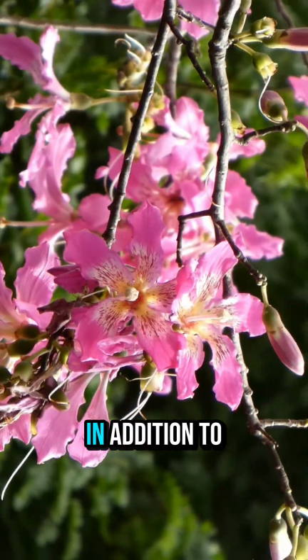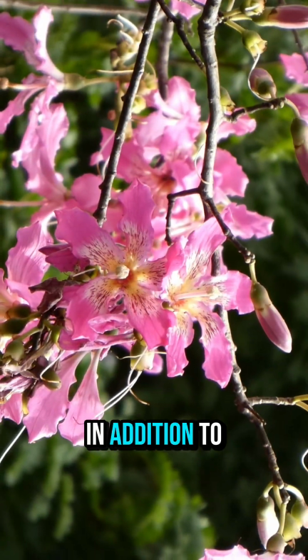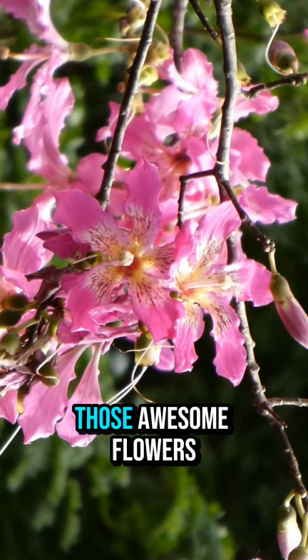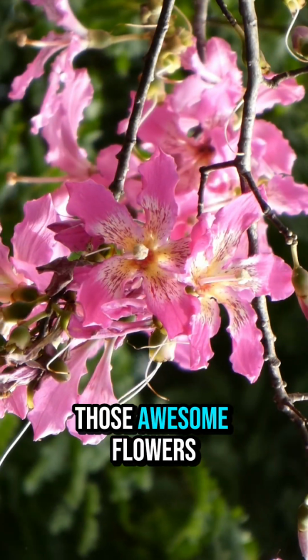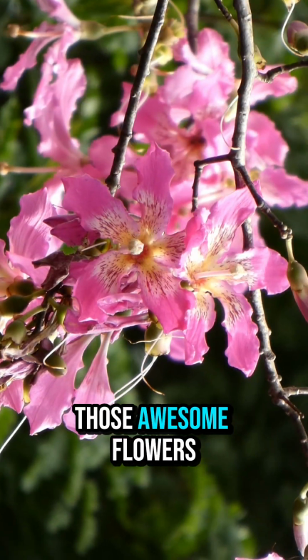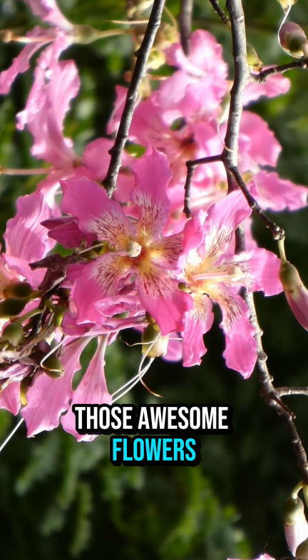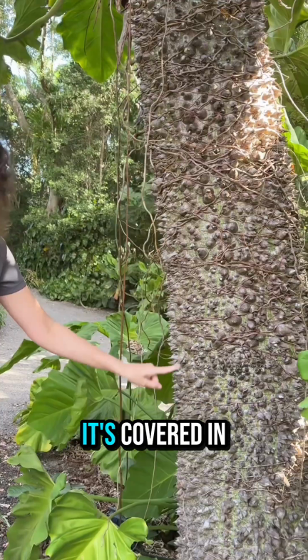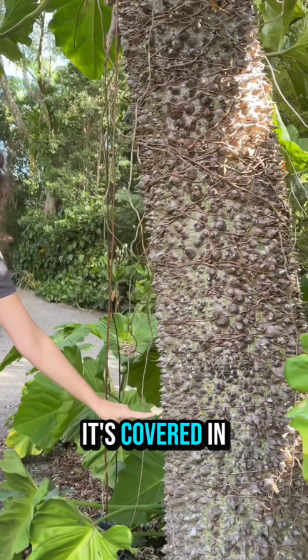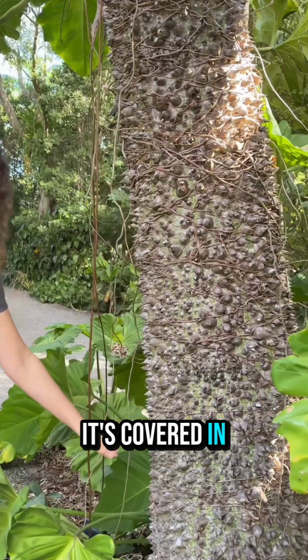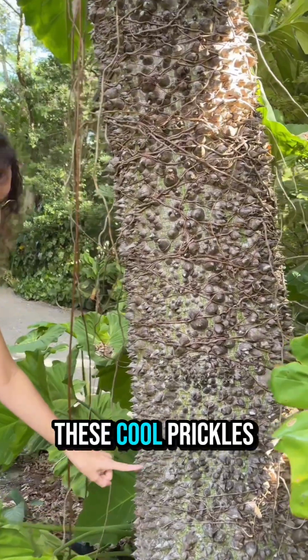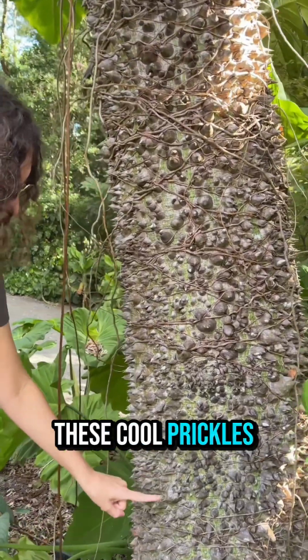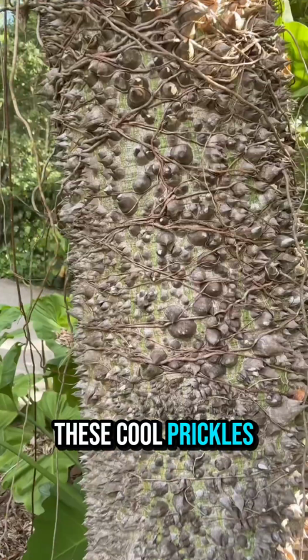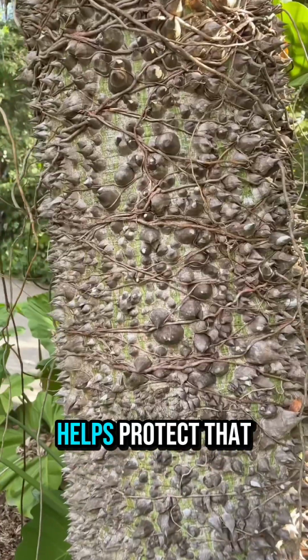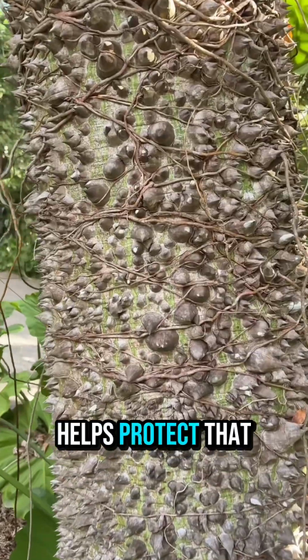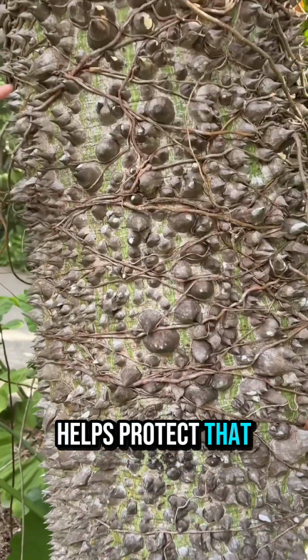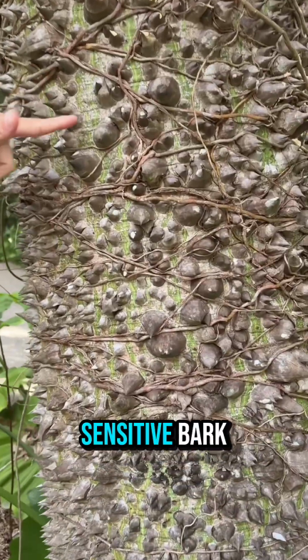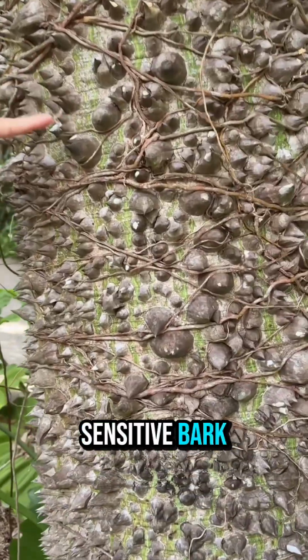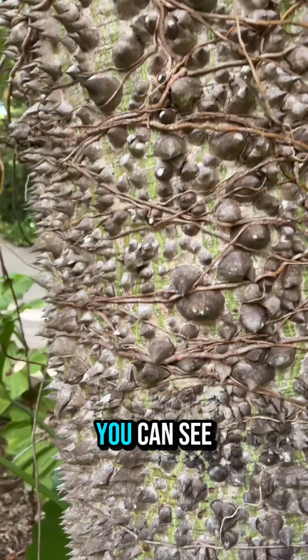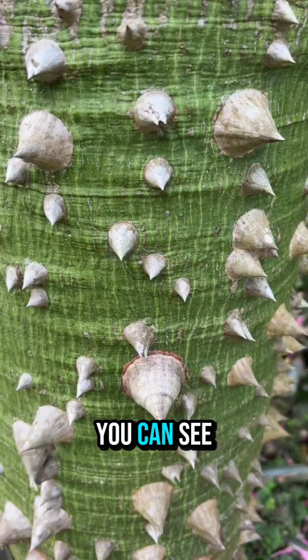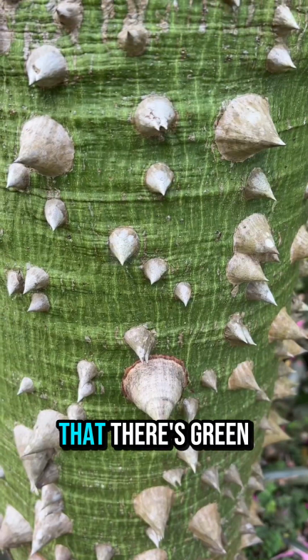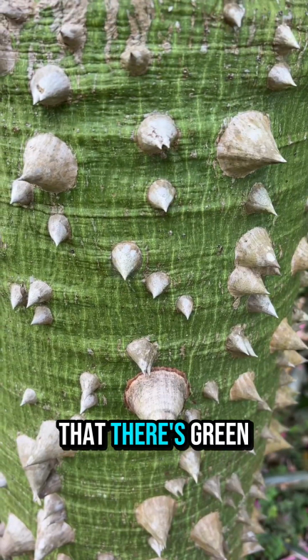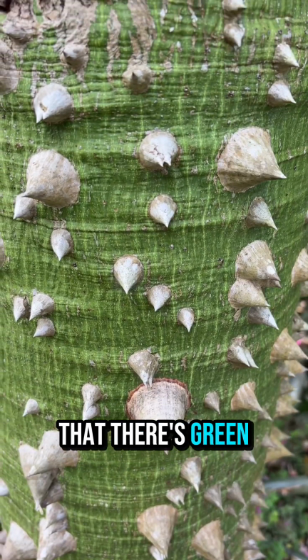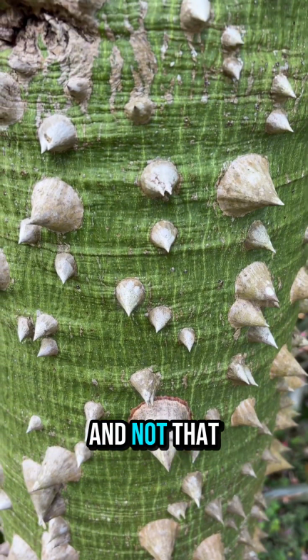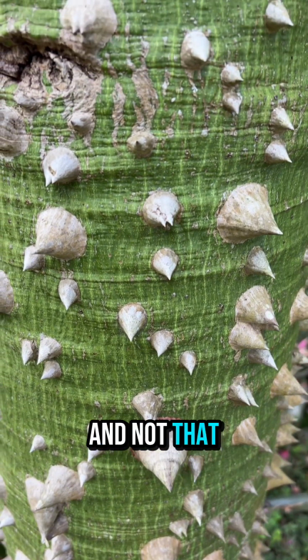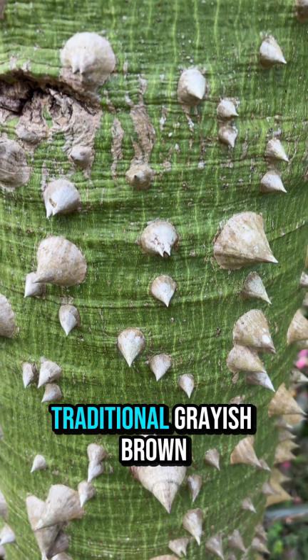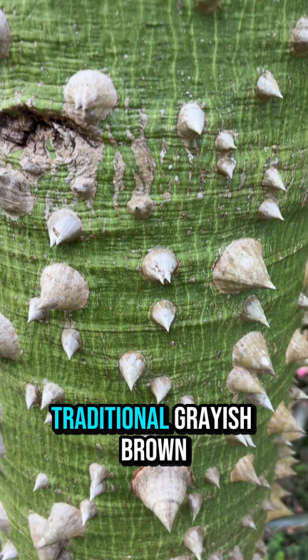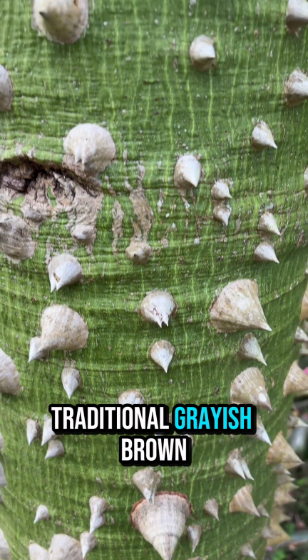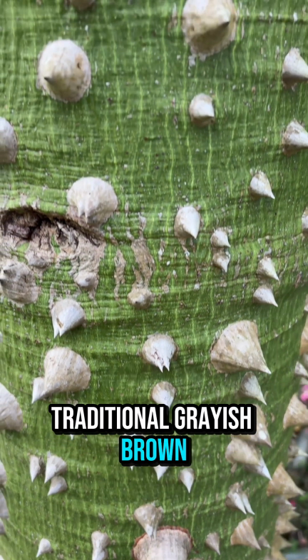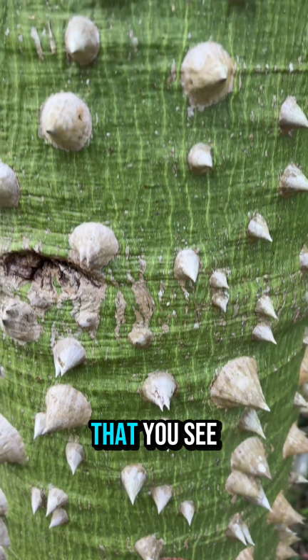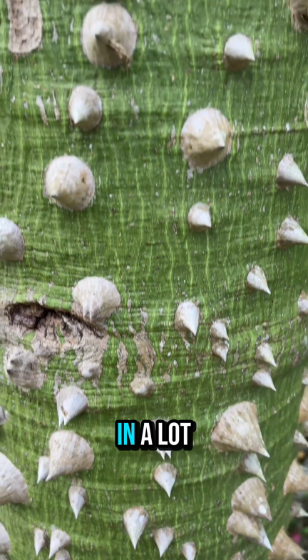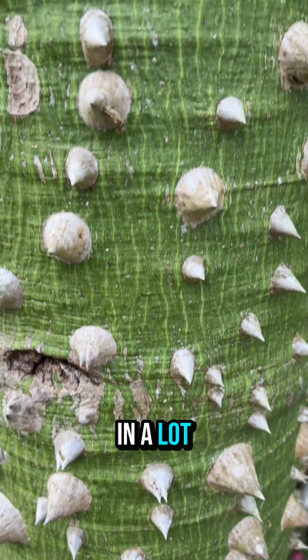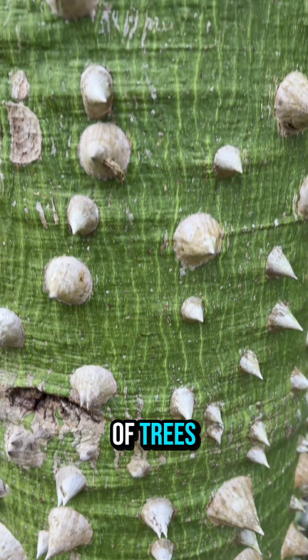In addition to those awesome flowers, it's covered in these cool prickles. It helps protect that sensitive bark. You can see that there's green and not that traditional grayish brown that you see in a lot of trees.